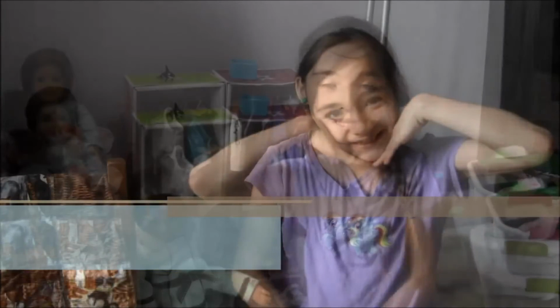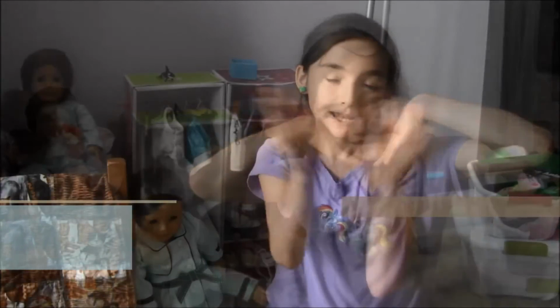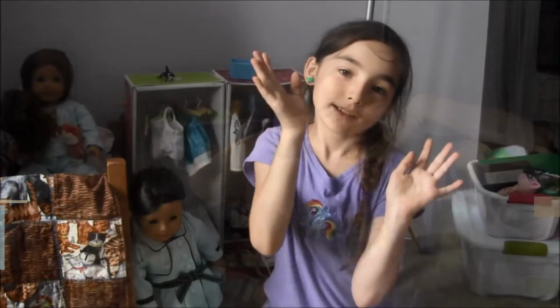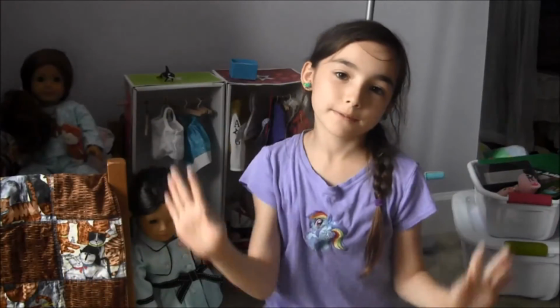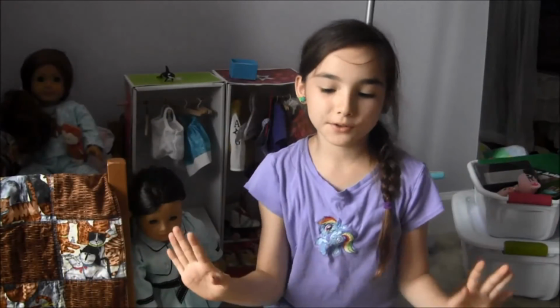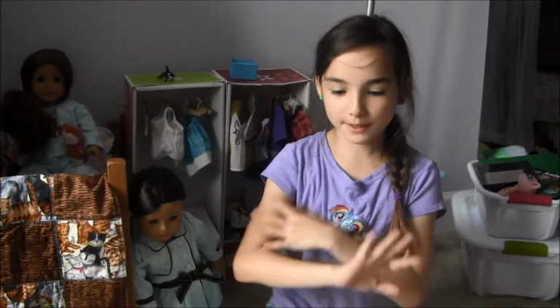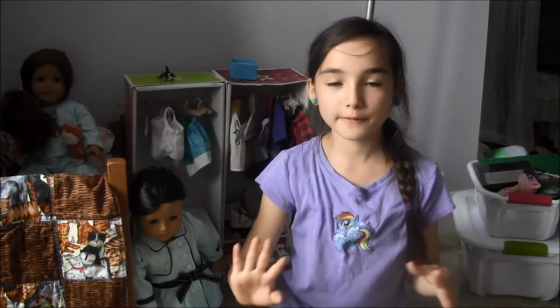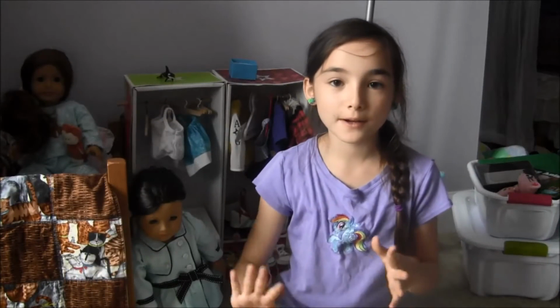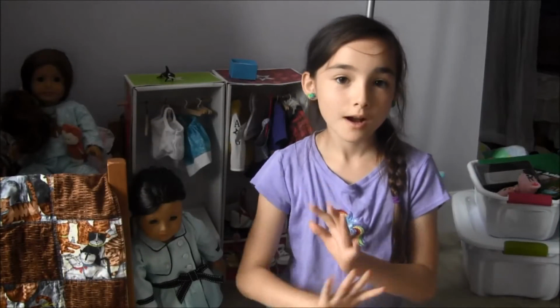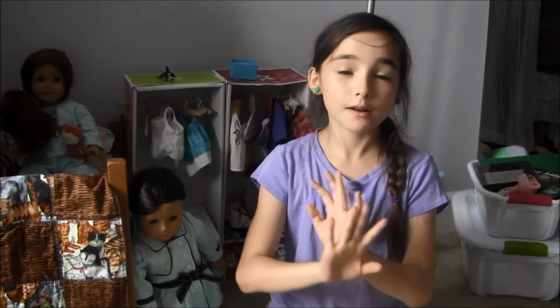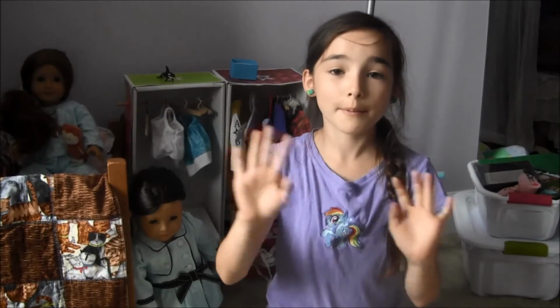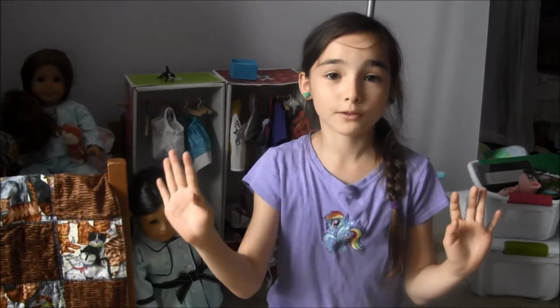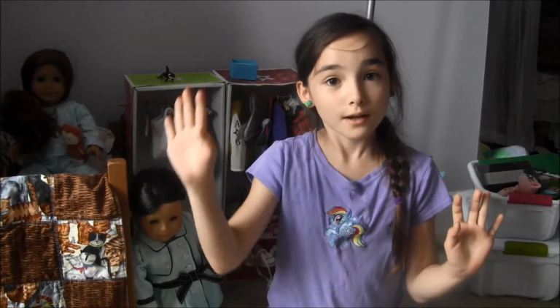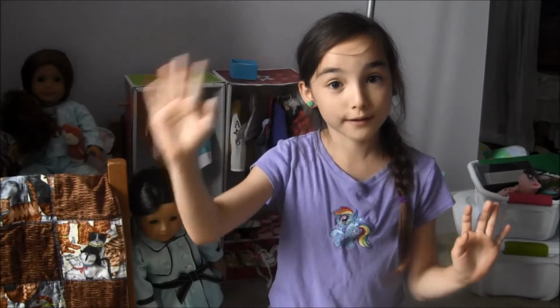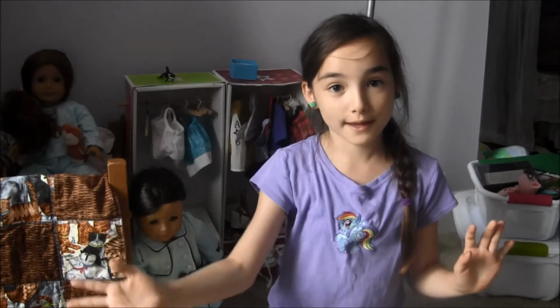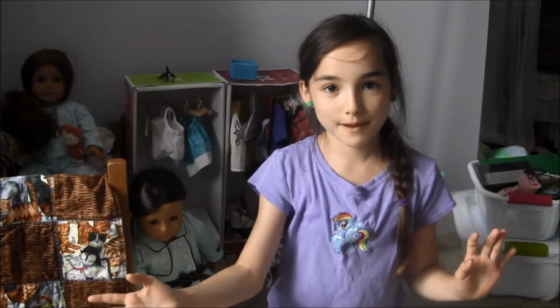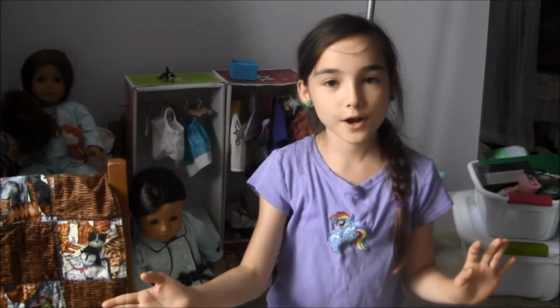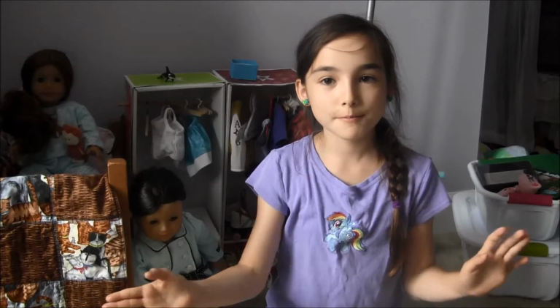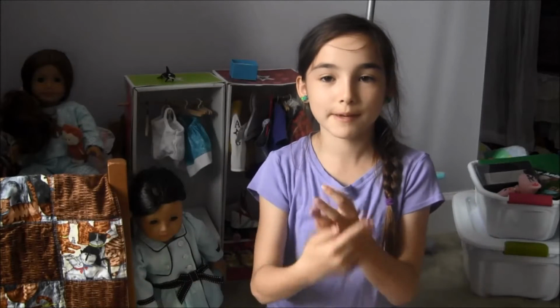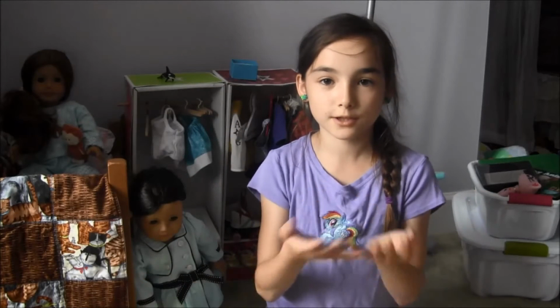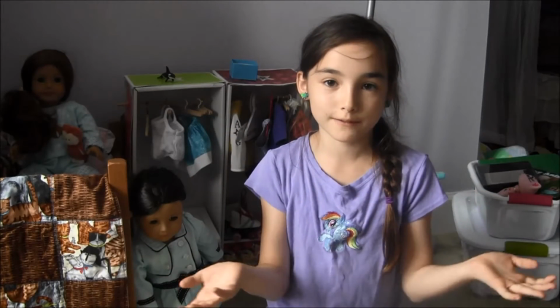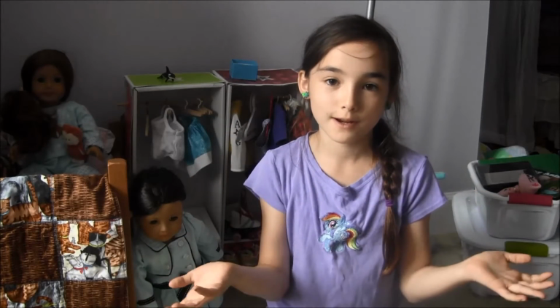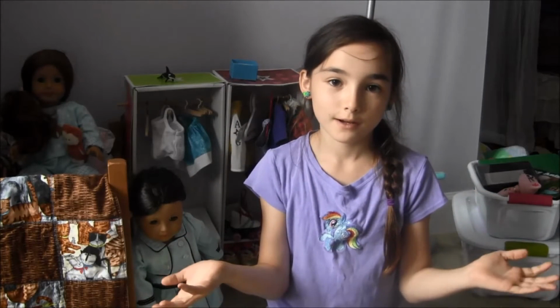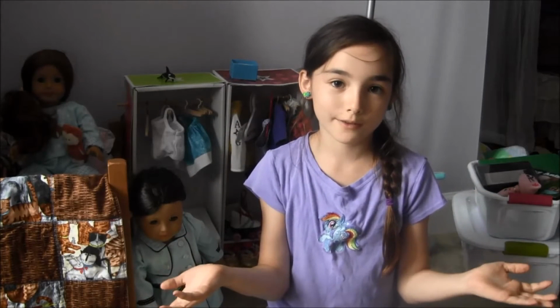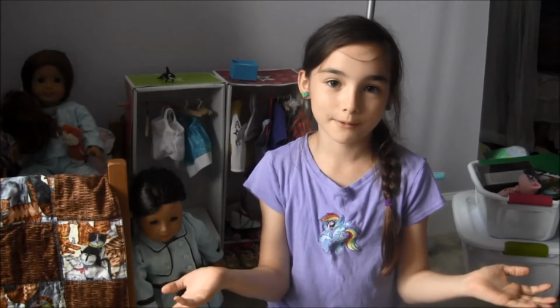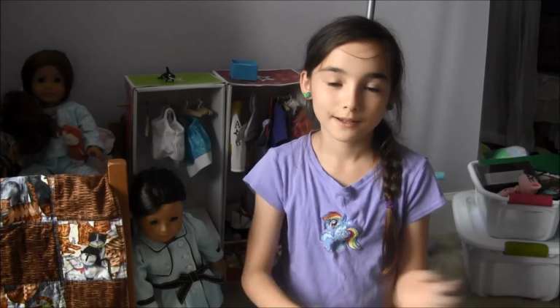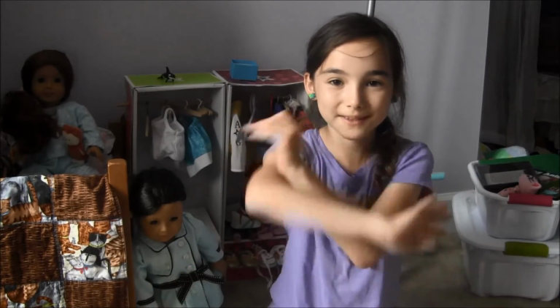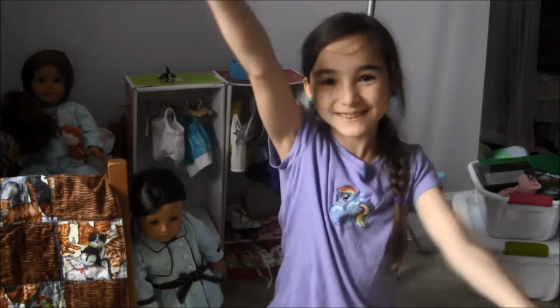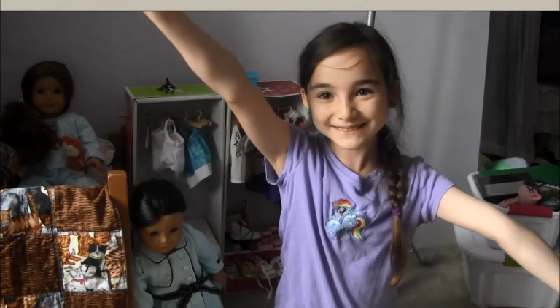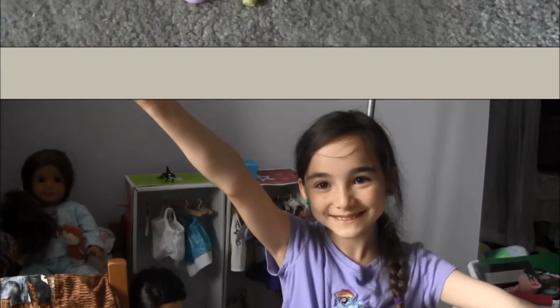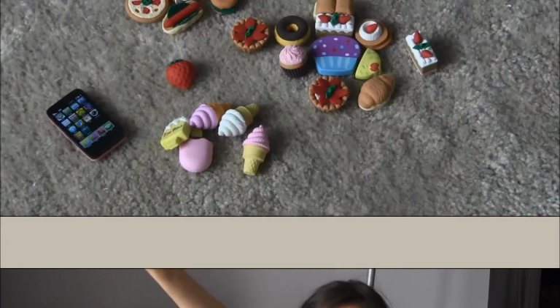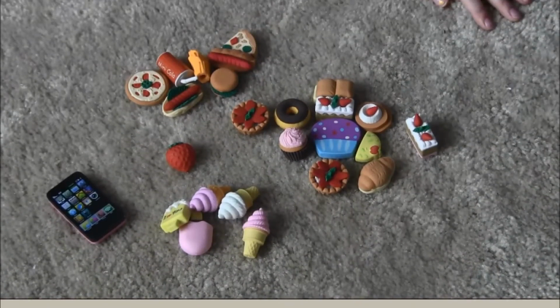Hi! This video is going to be a short video about stuff that isn't meant for dolls, but we managed to use it for dolls anyway. Let's go!